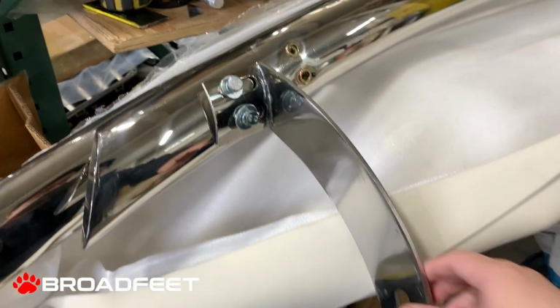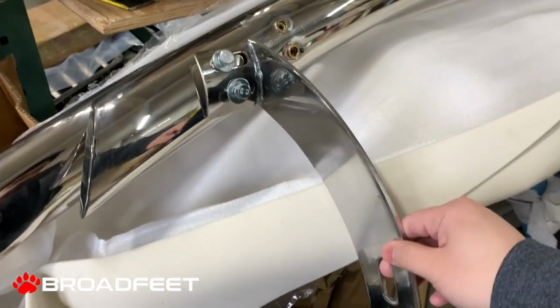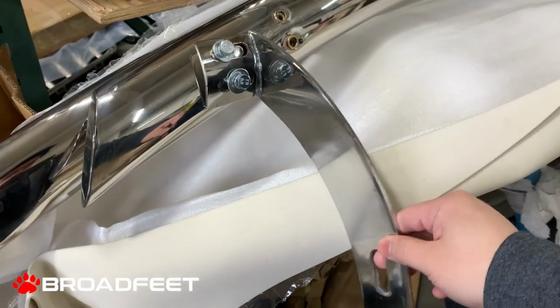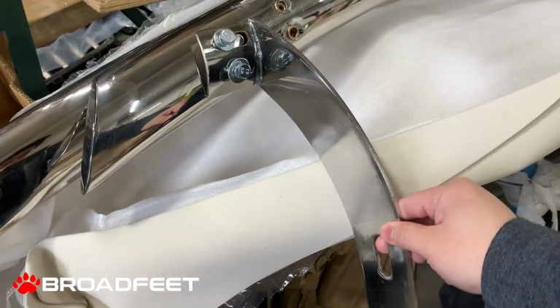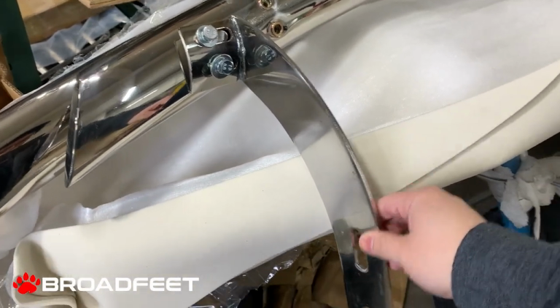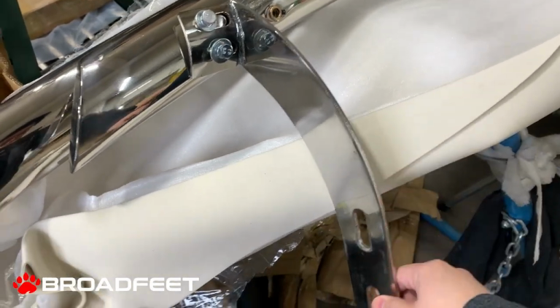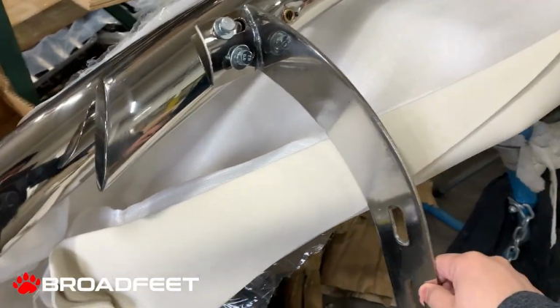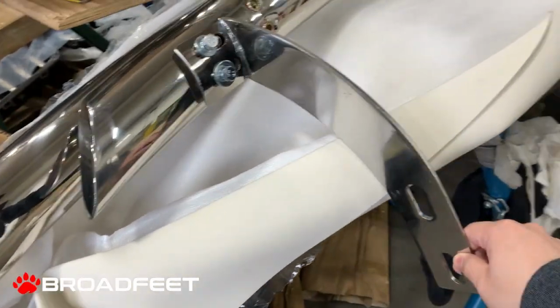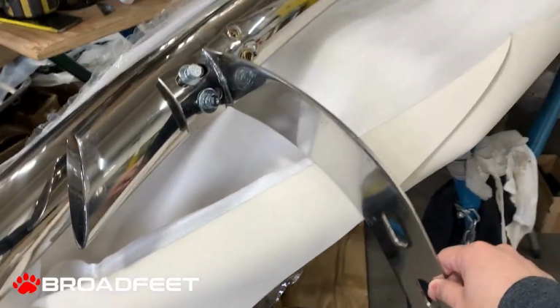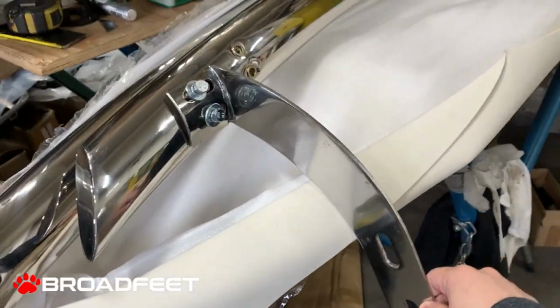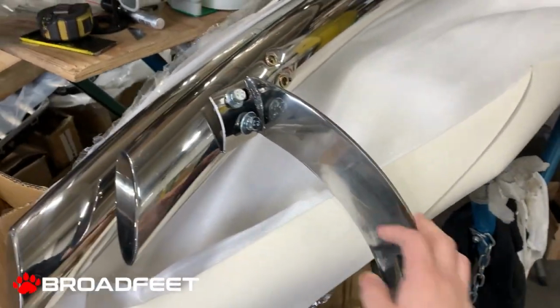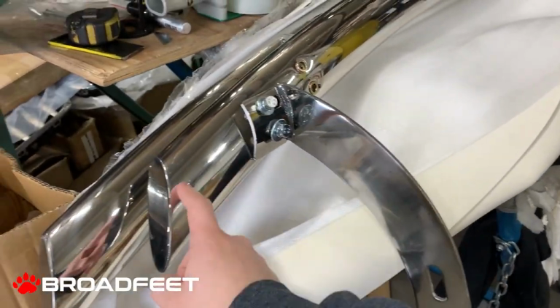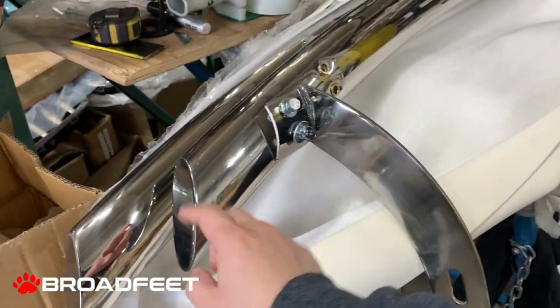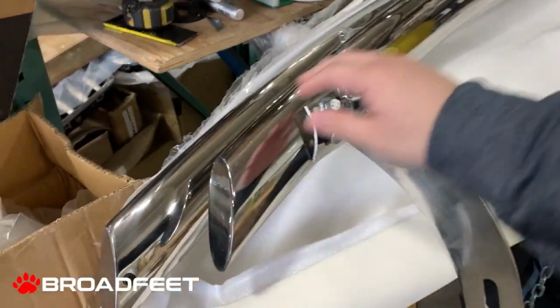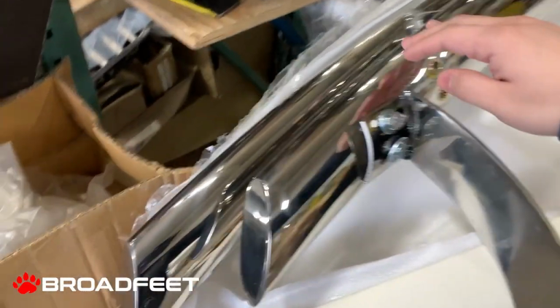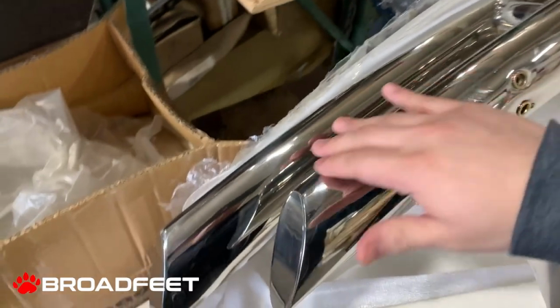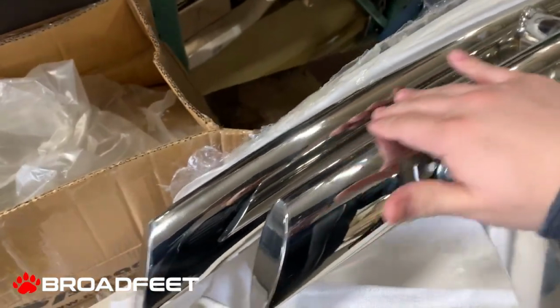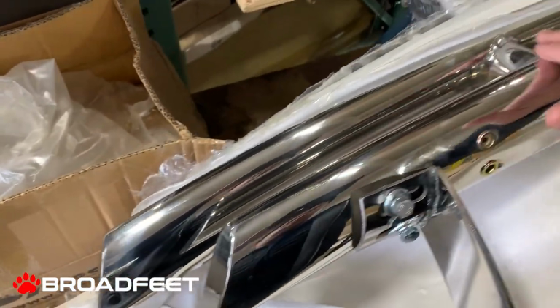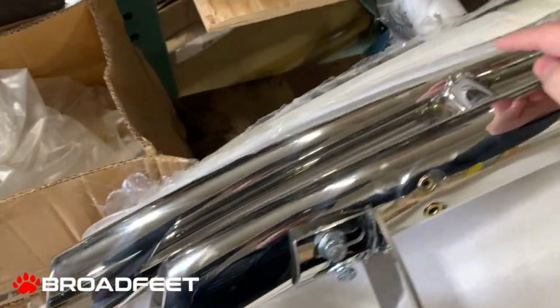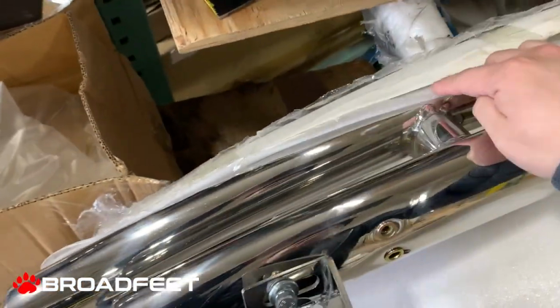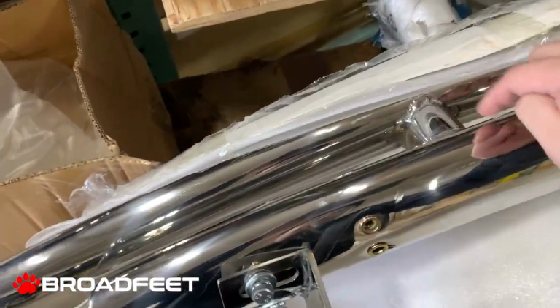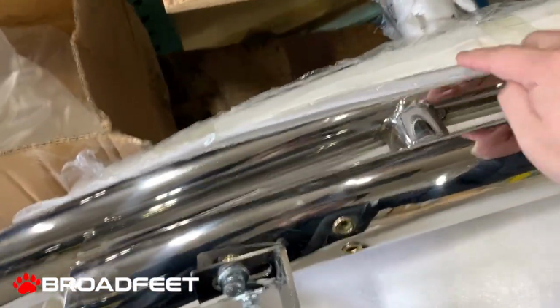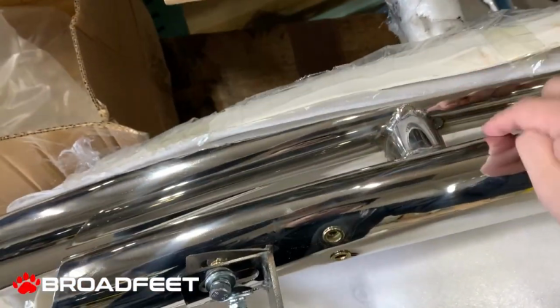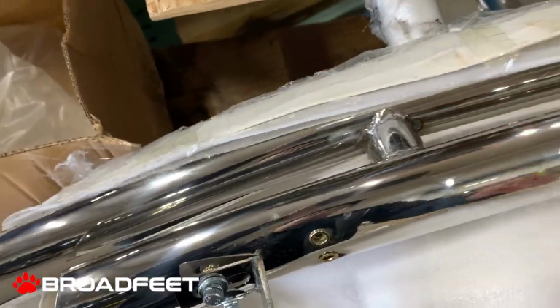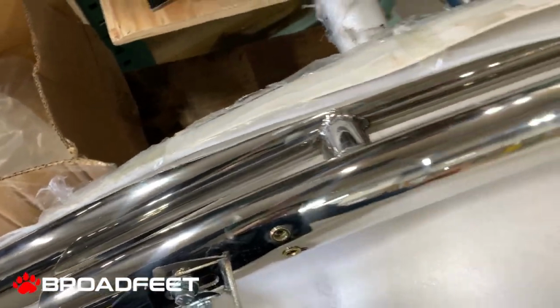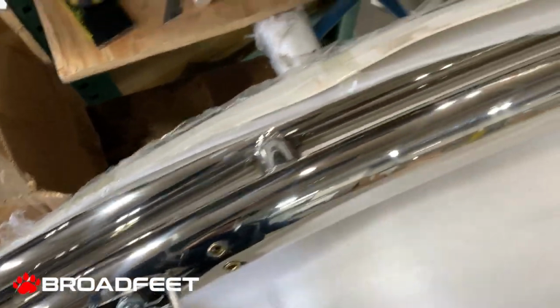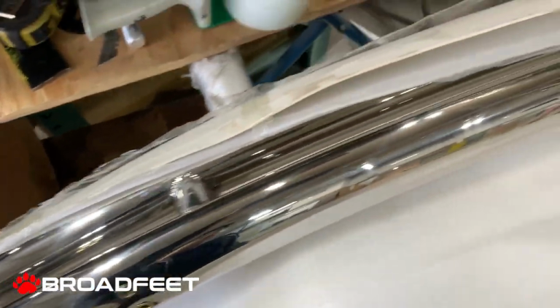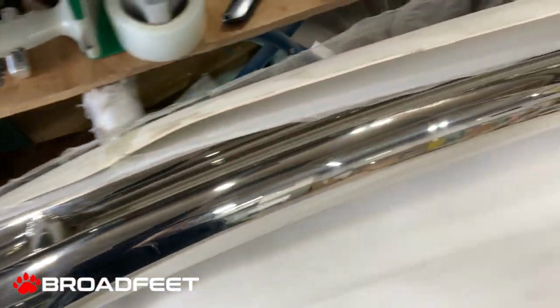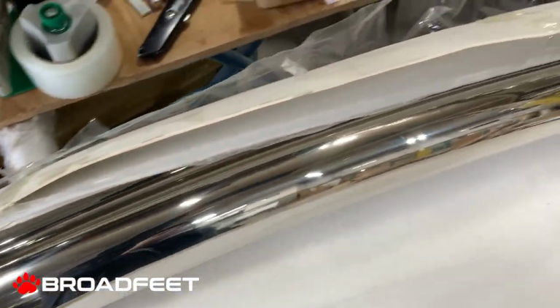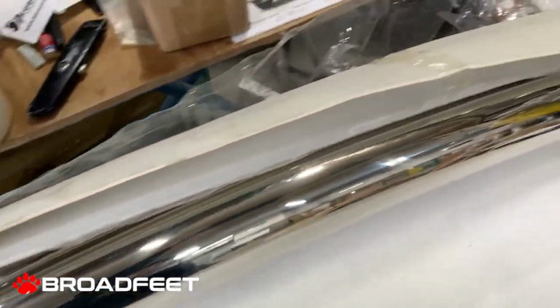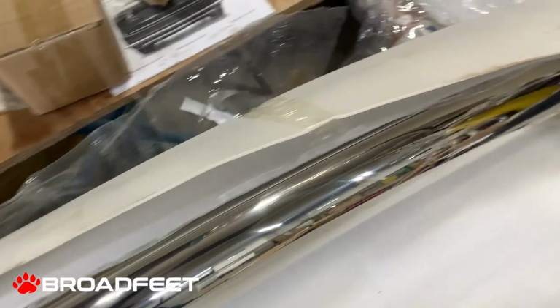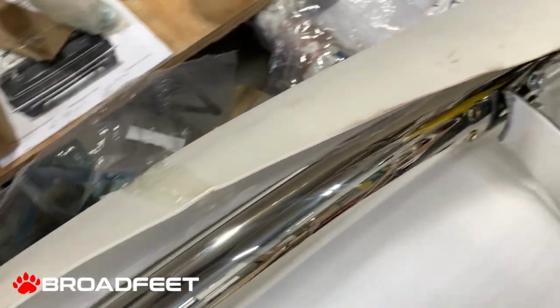This is what we call the link for the double layer. This itself is a double layer. As you can see, it is dual tube and the tube is approximately four inch oval.